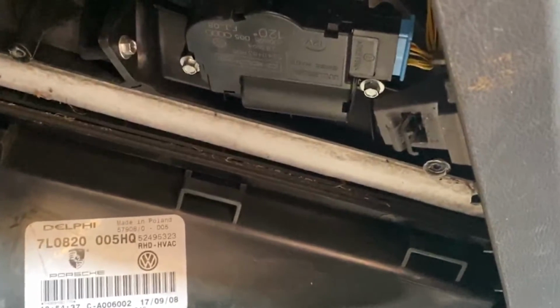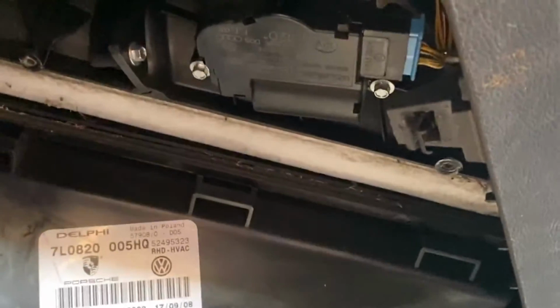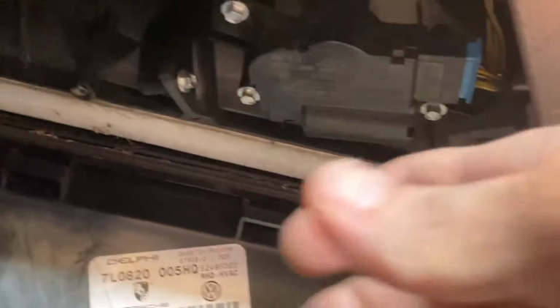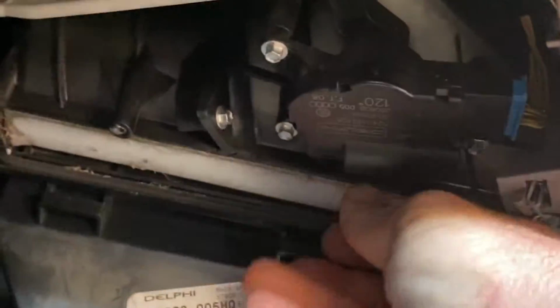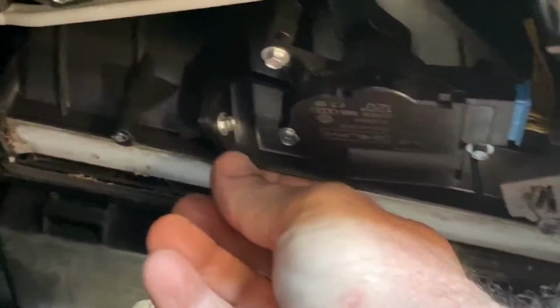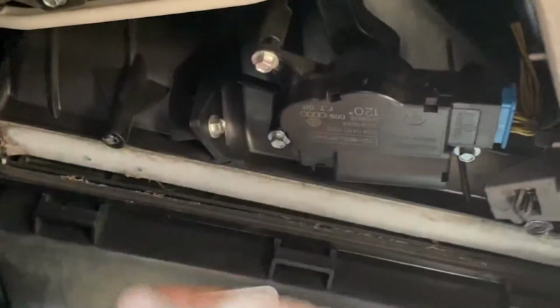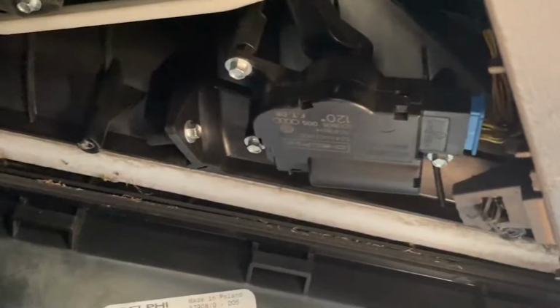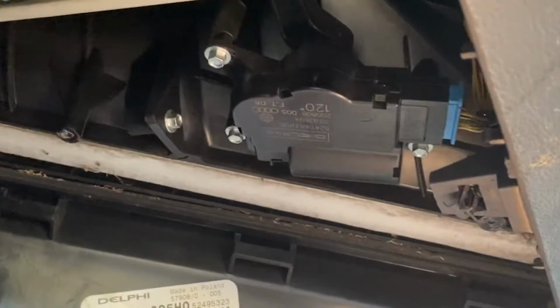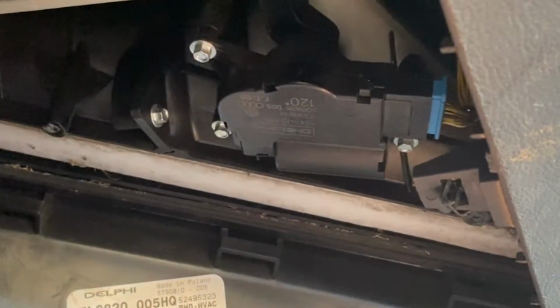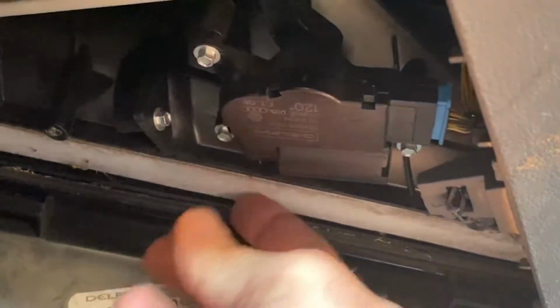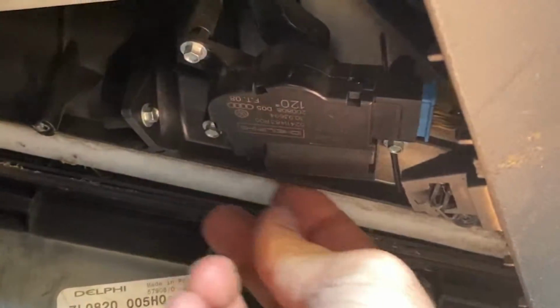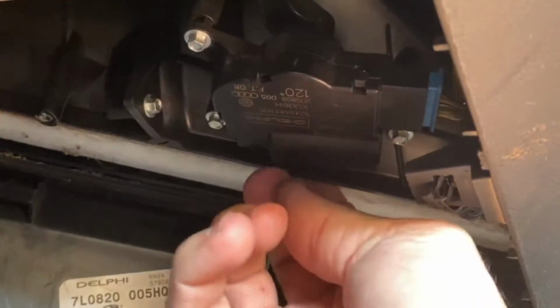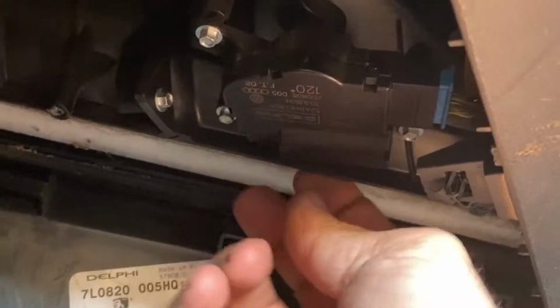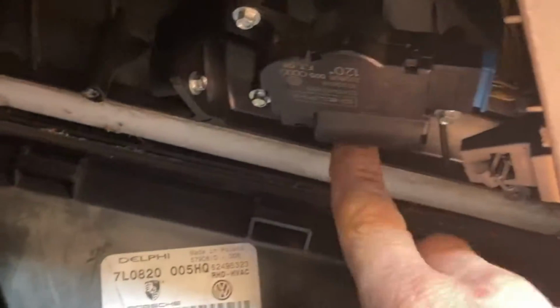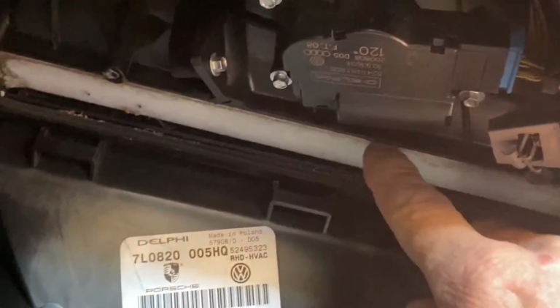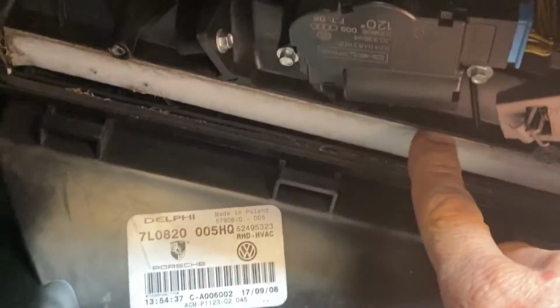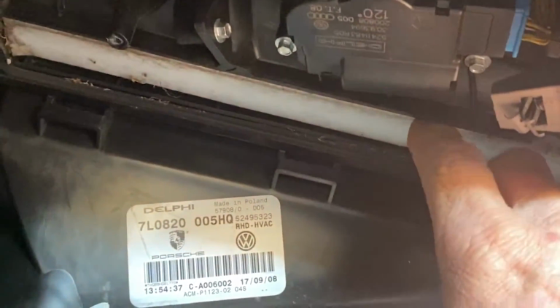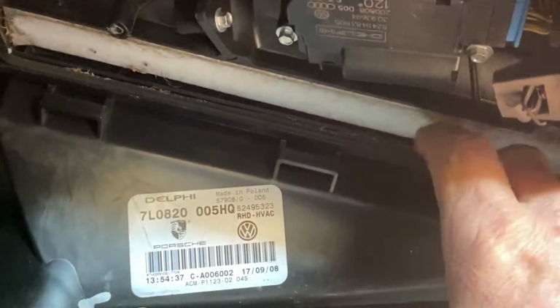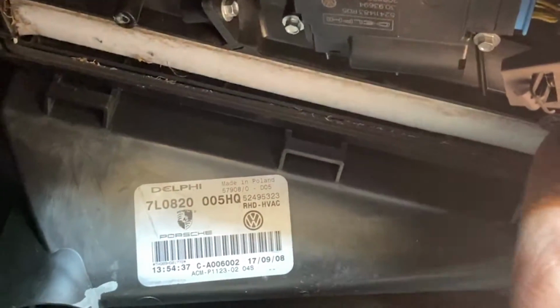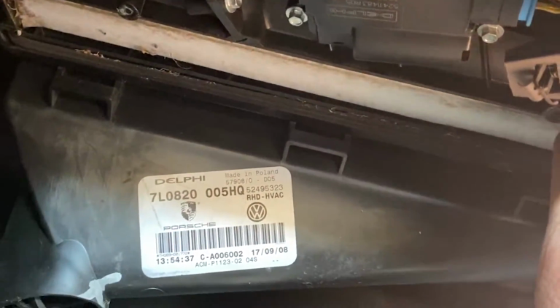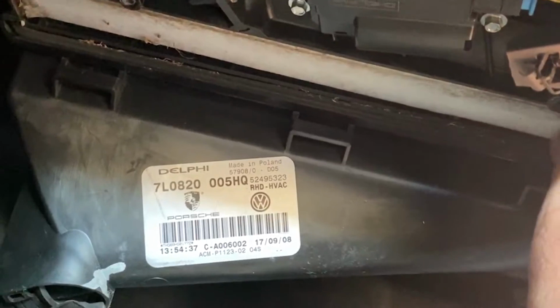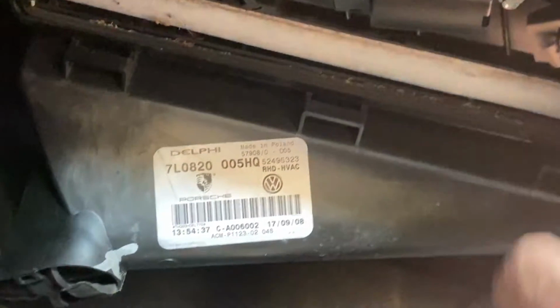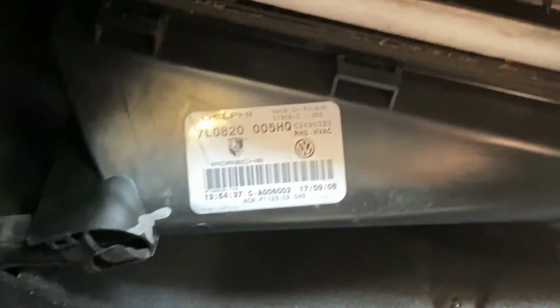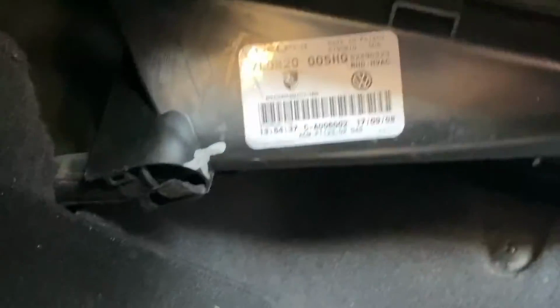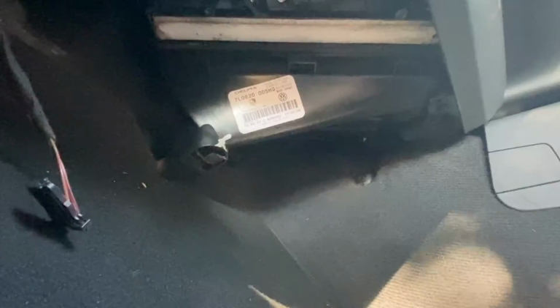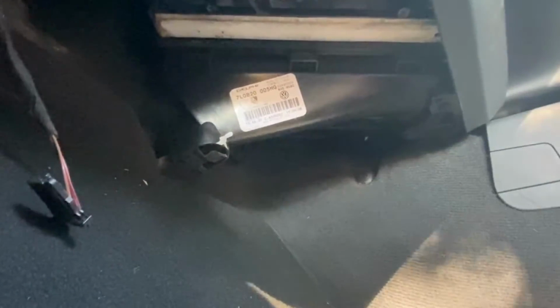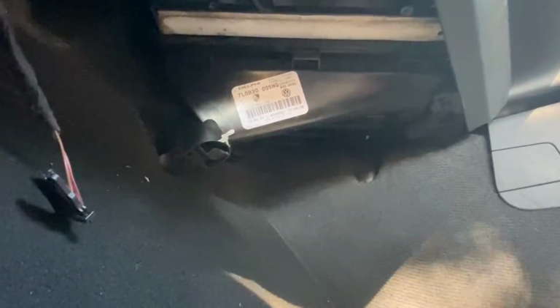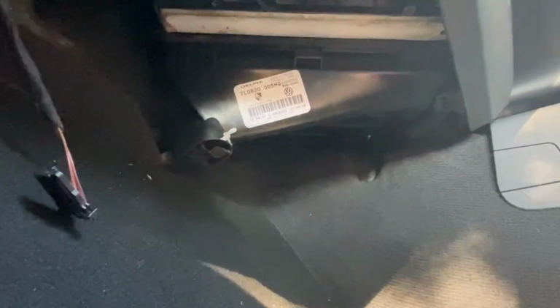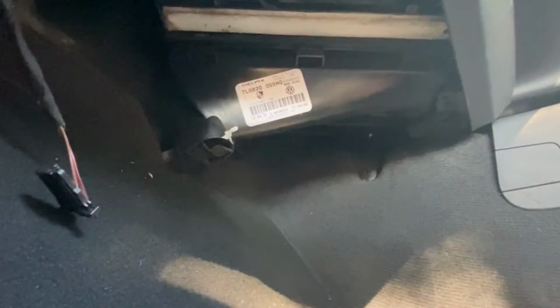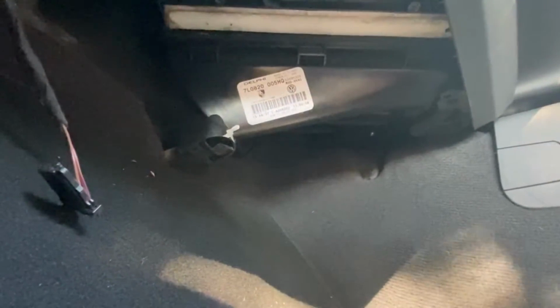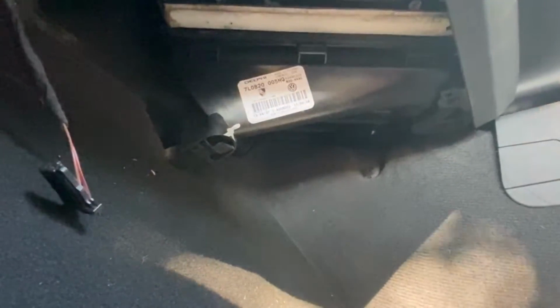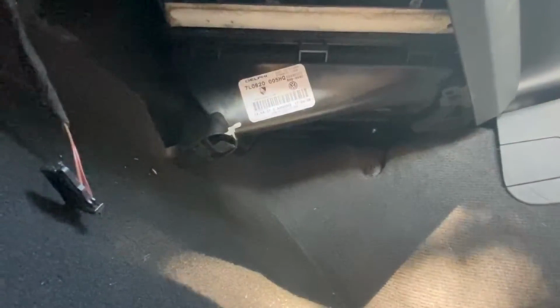The next step is to remove a couple of Torx bit type screws which are holding the cabin filter in. In the video I've actually already removed the cover that's holding the cabin filter in place.